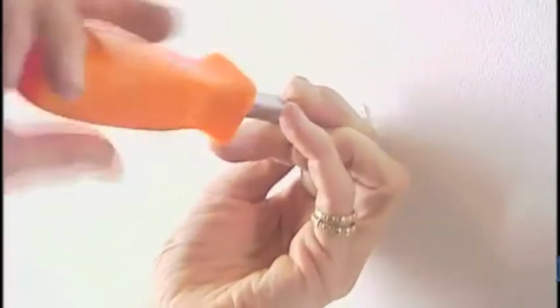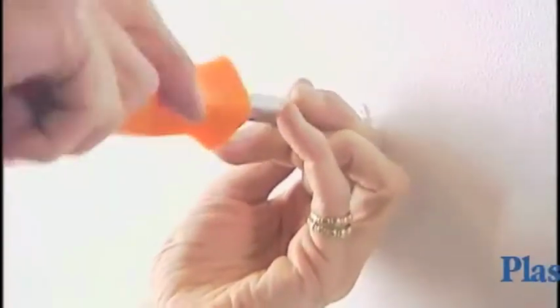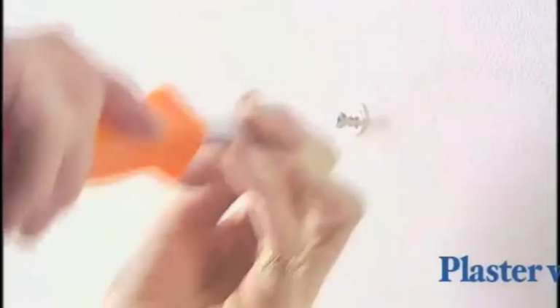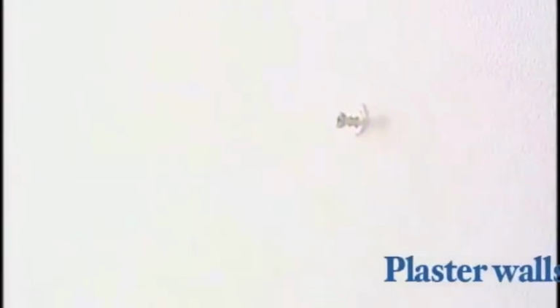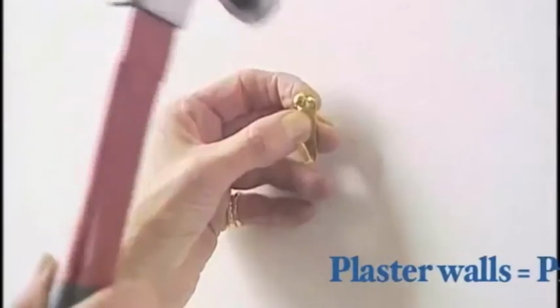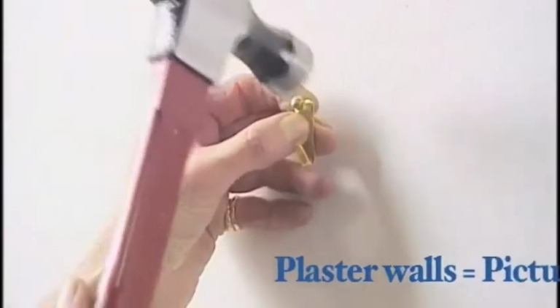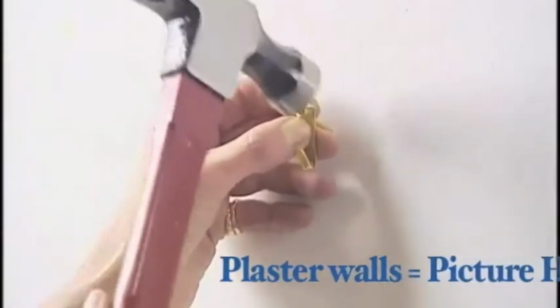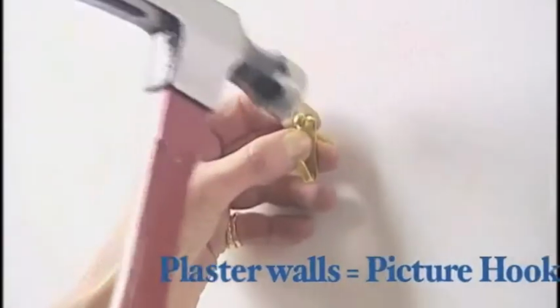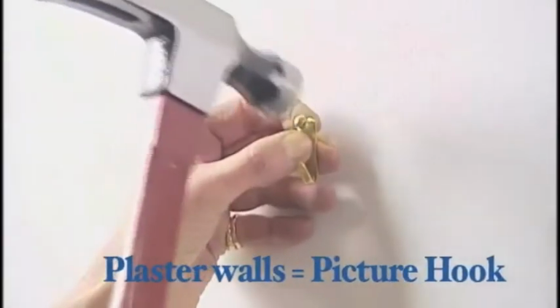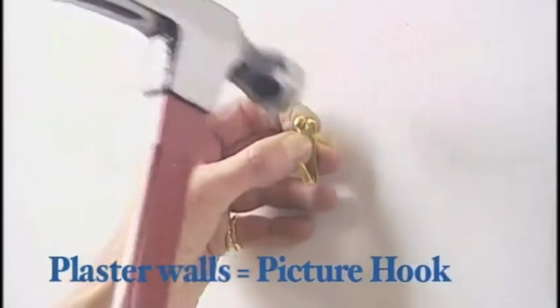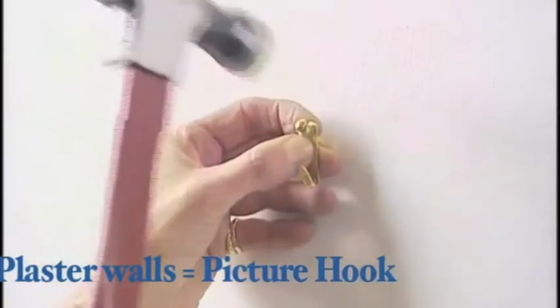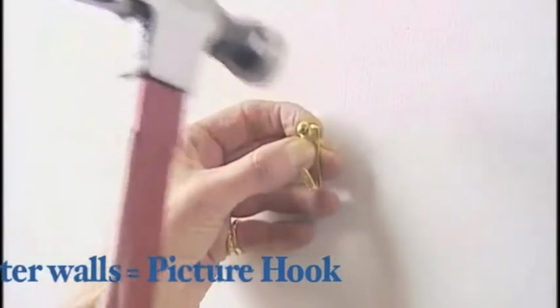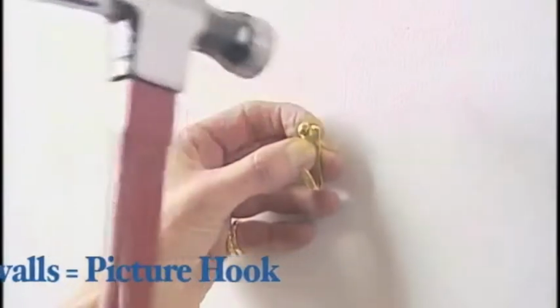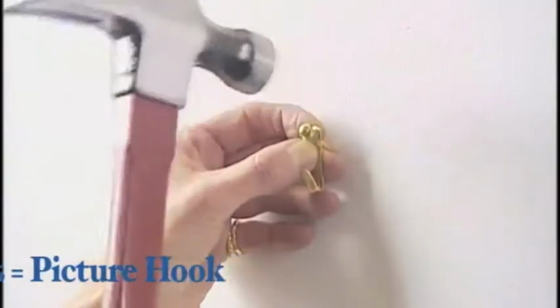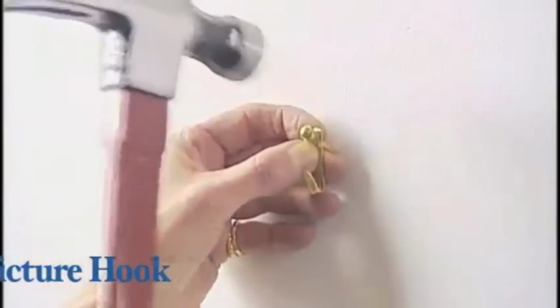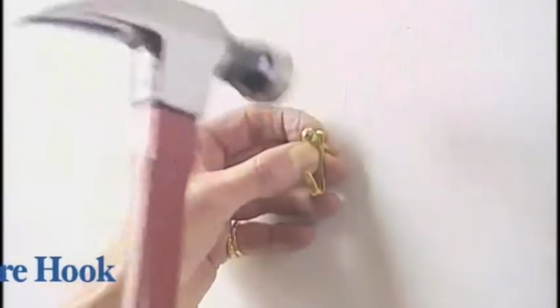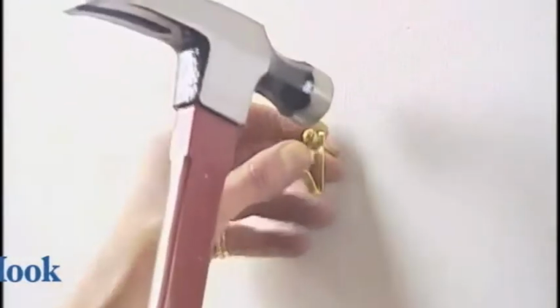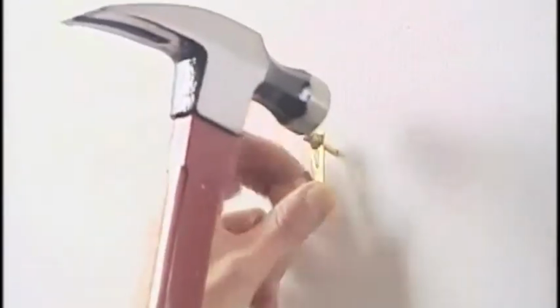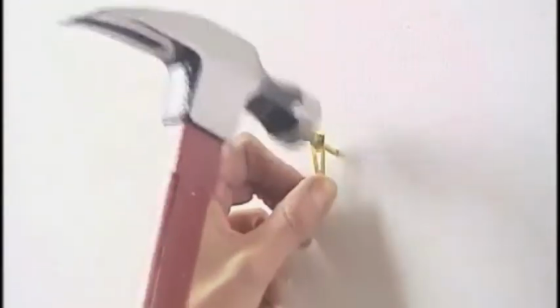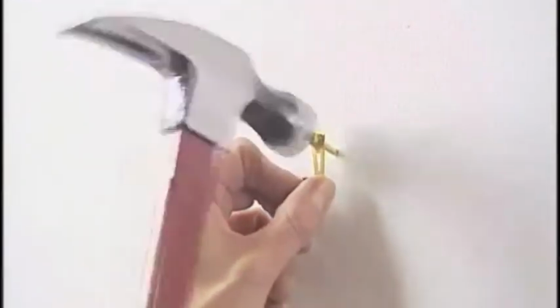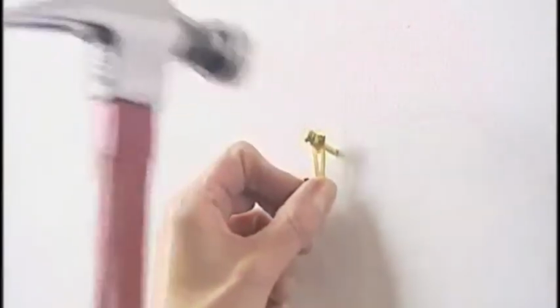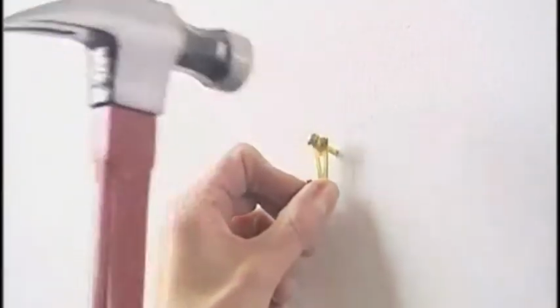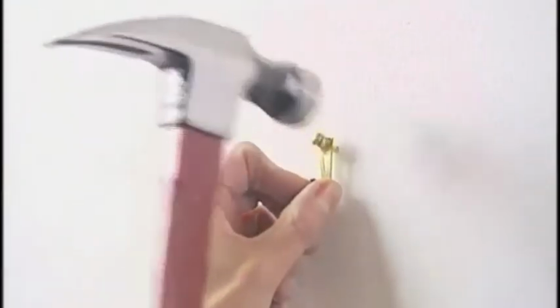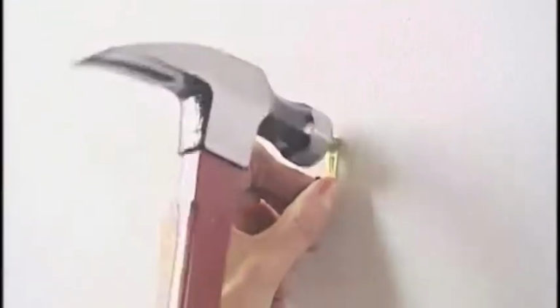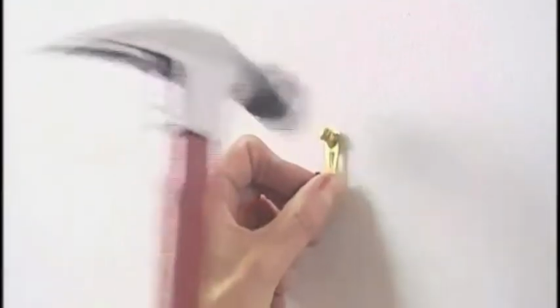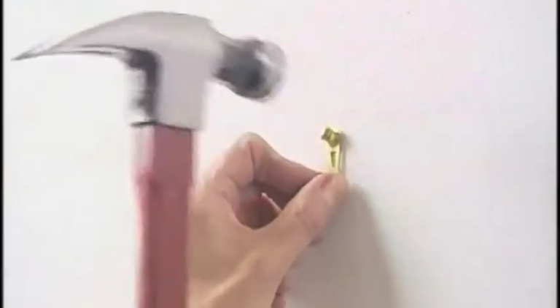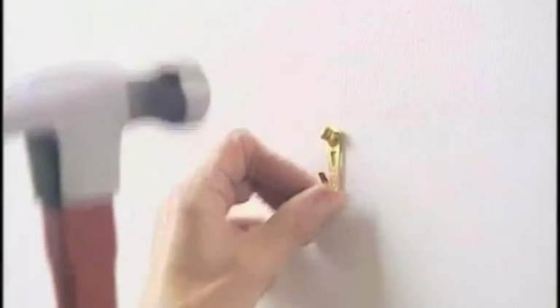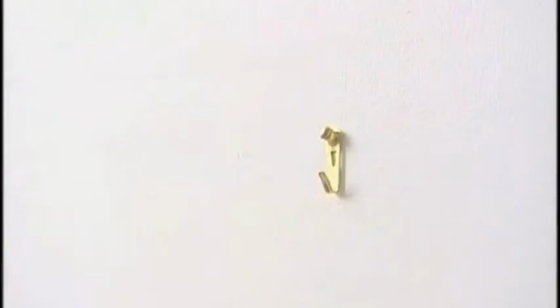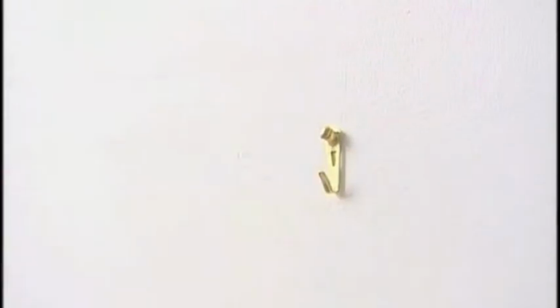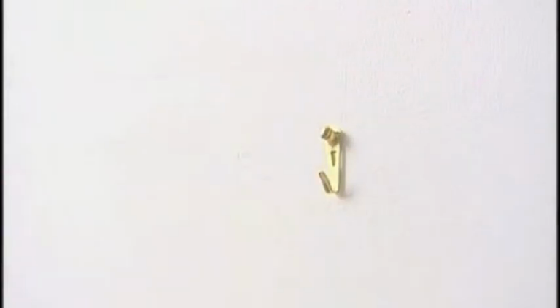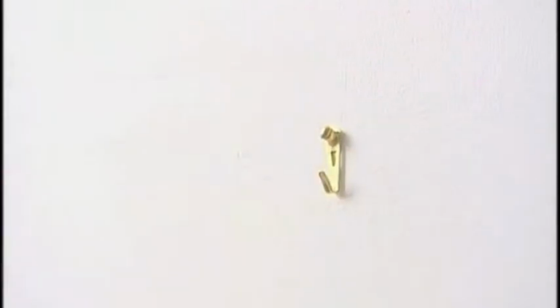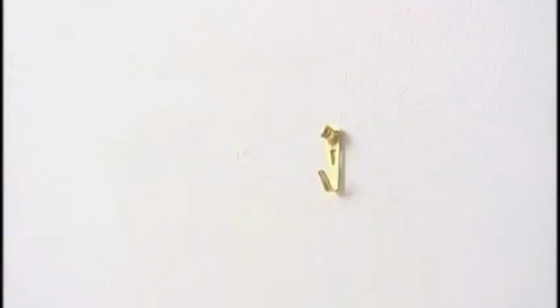For plaster walls, use a picture hook. The hook is secured by sharp, hard nails that come with the hangers. Put the hook in the place of your choice and then drive the nails into the plaster.